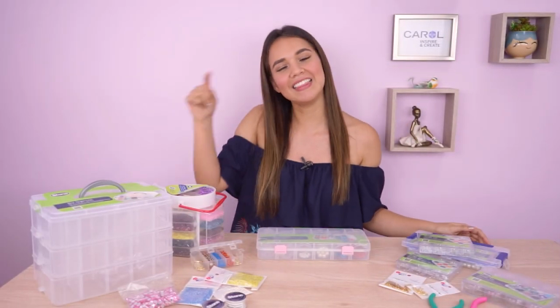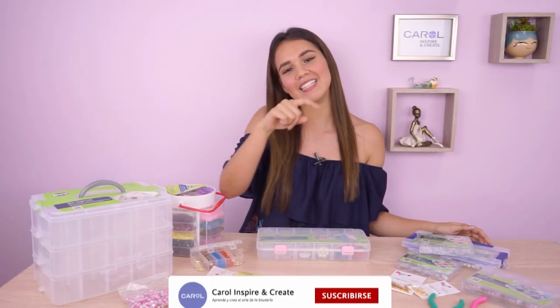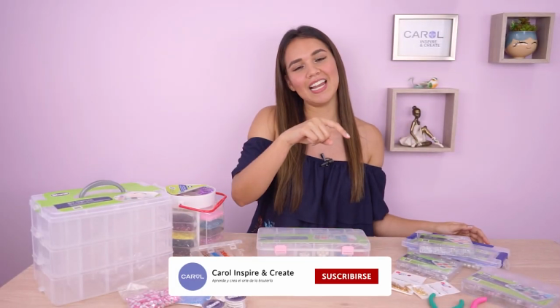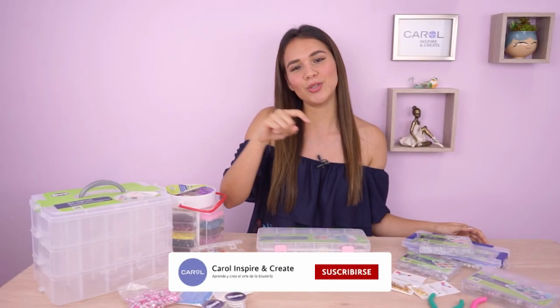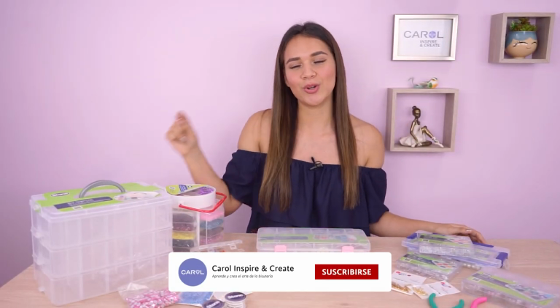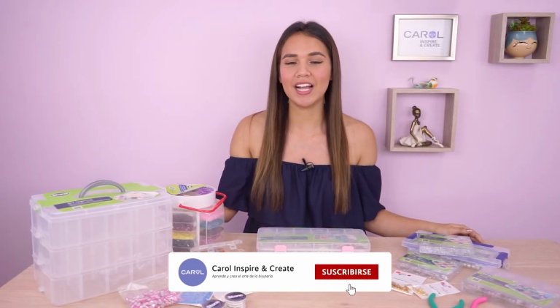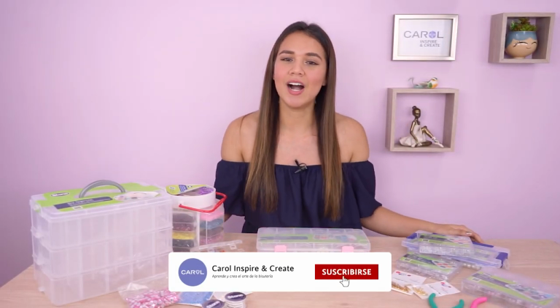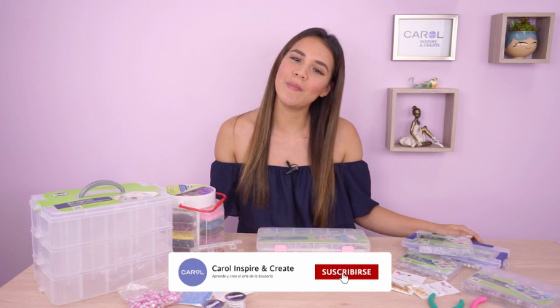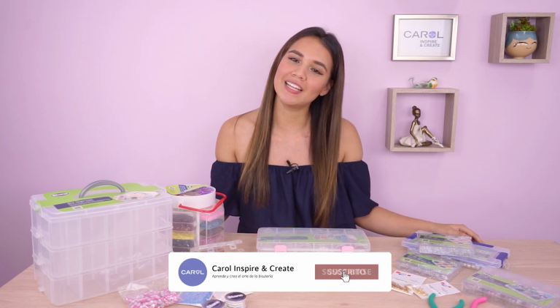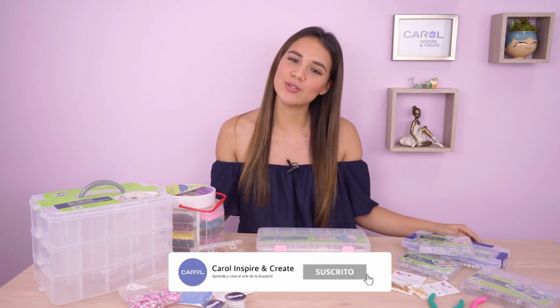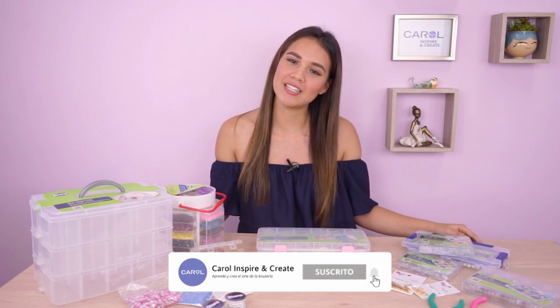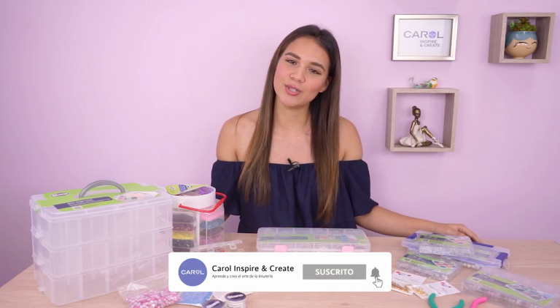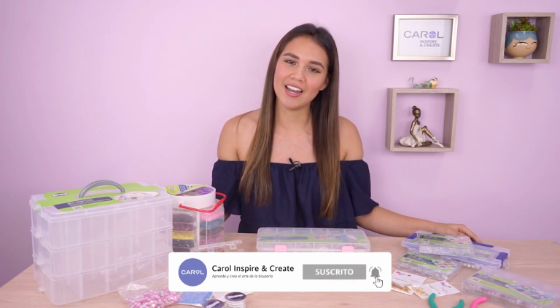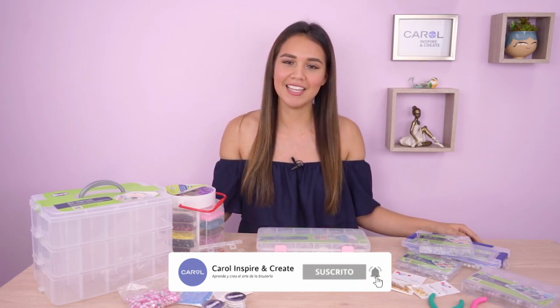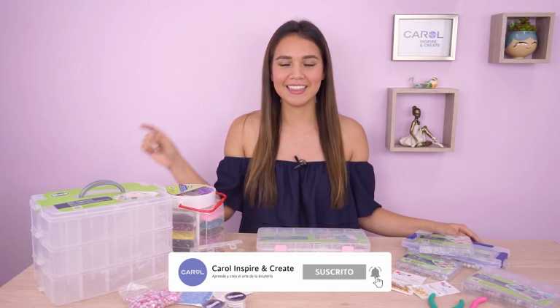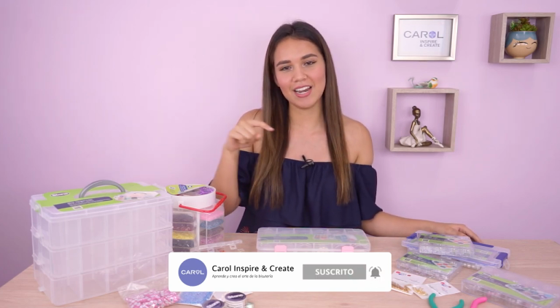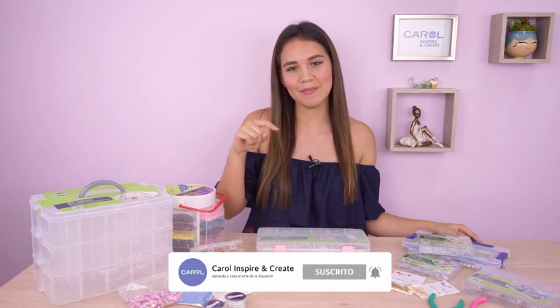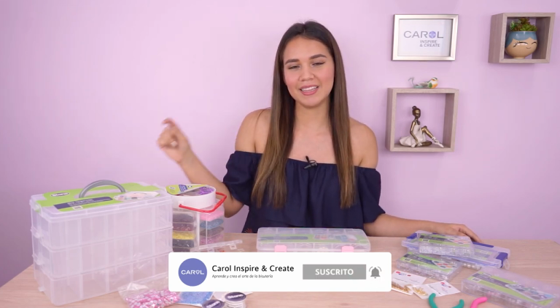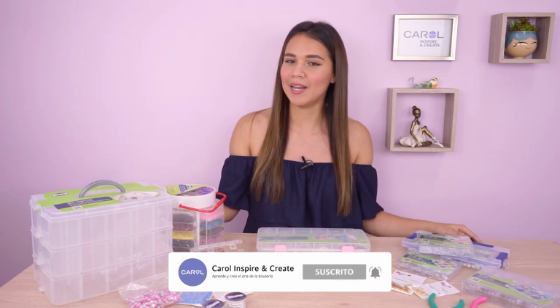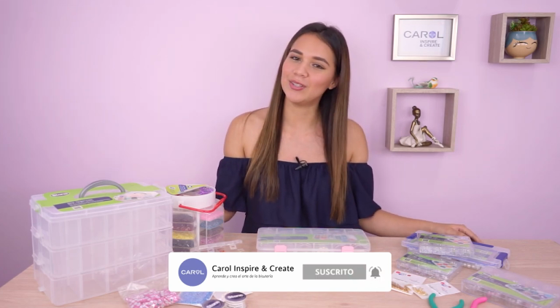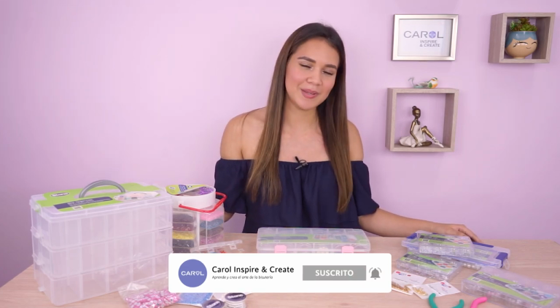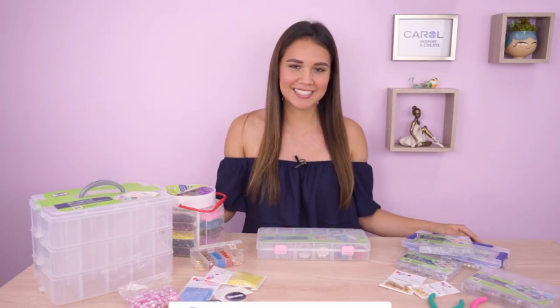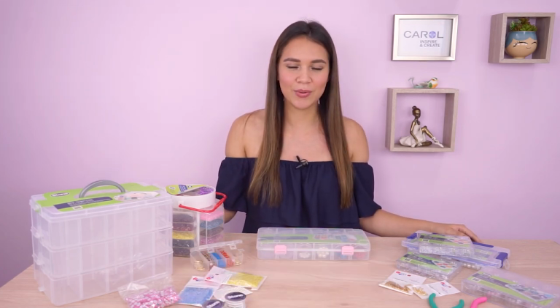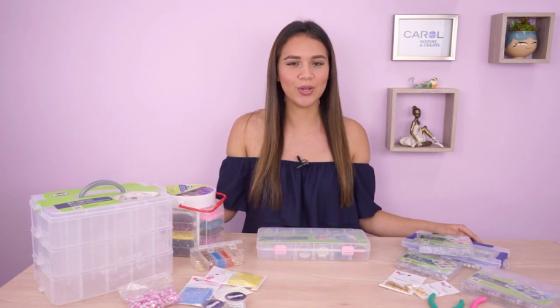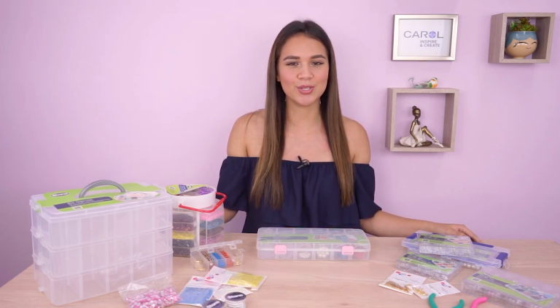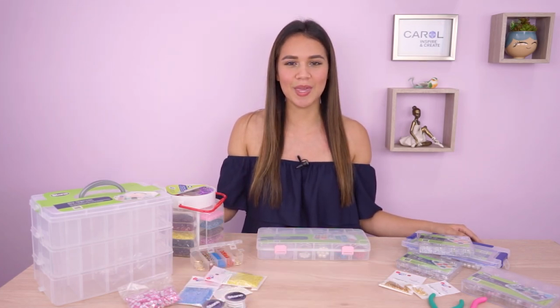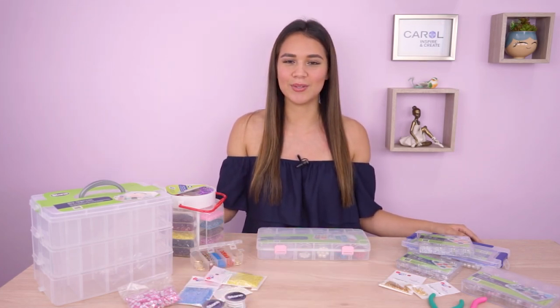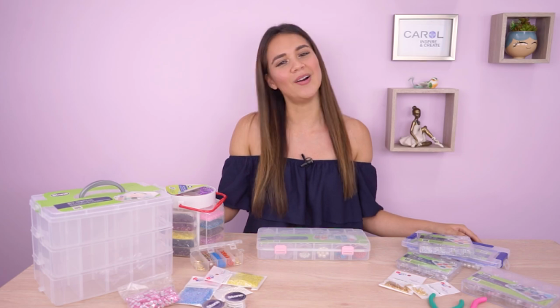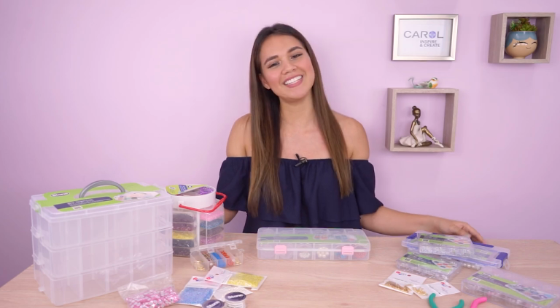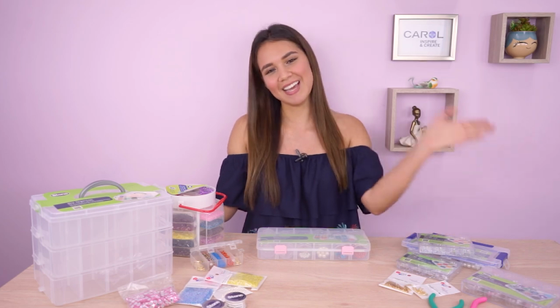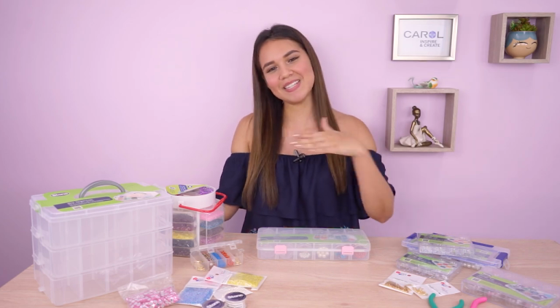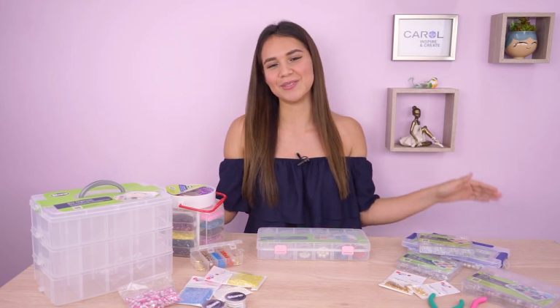Antes, dale al botón rojo de acá abajo para que te suscribas a nuestro canal y activa la campanita para que no te pierdas ninguno de nuestros videos. Ahora sí, empecemos.